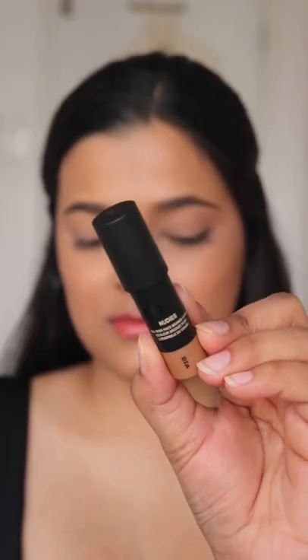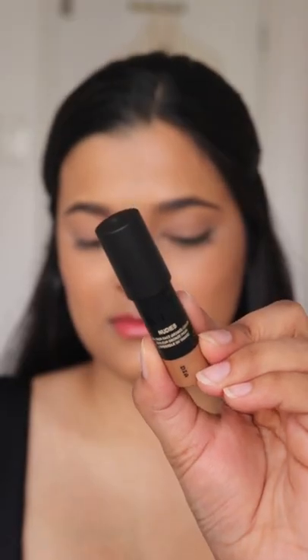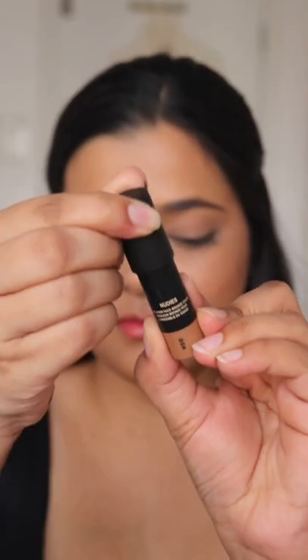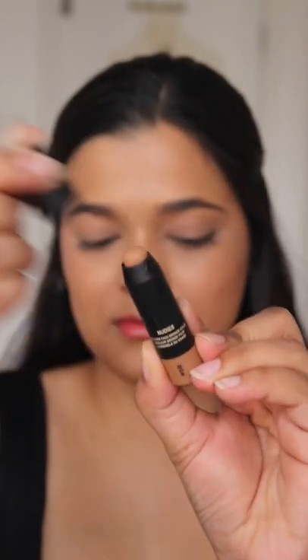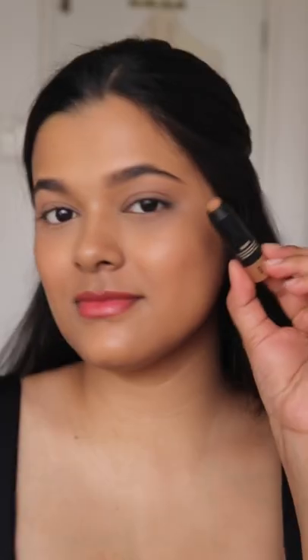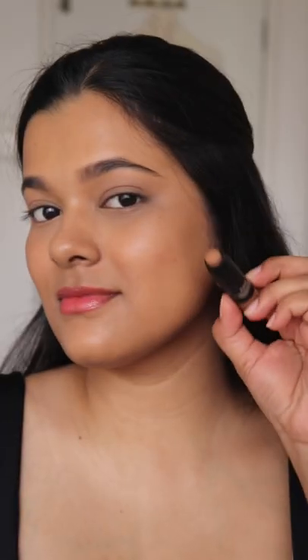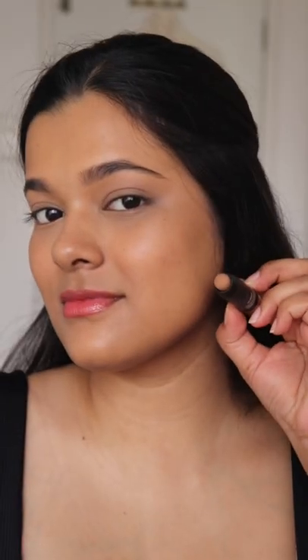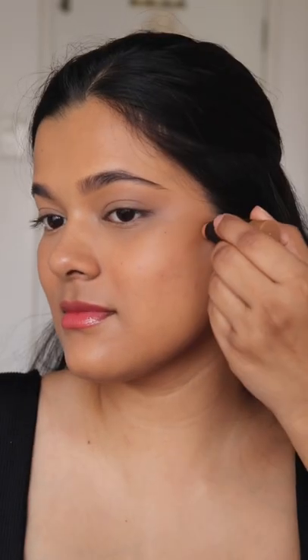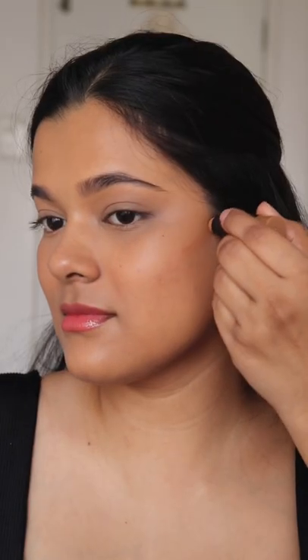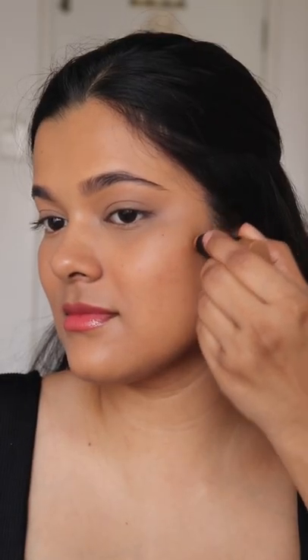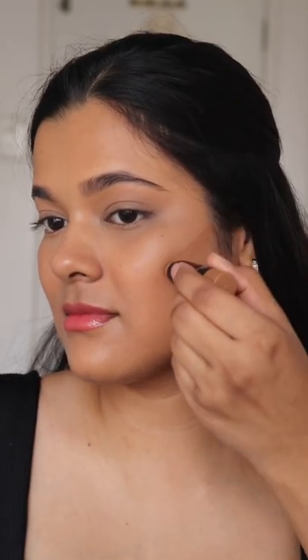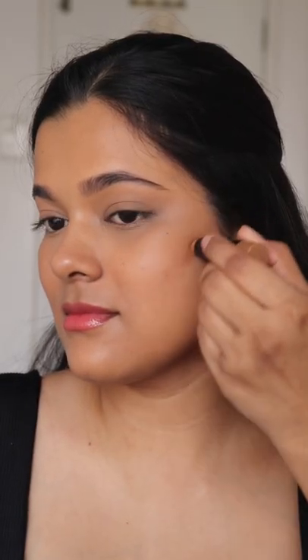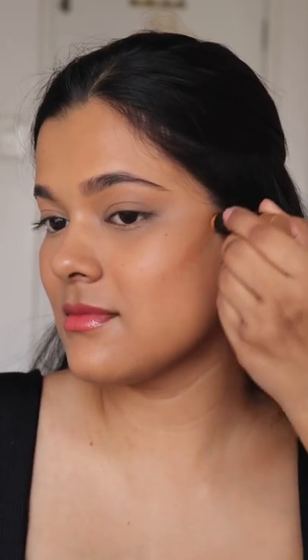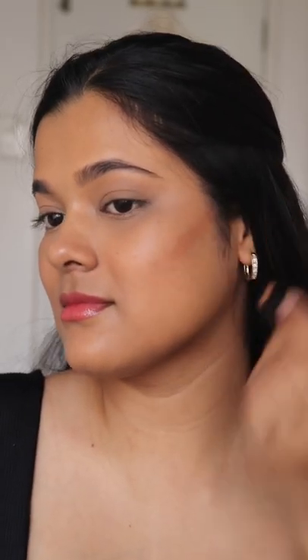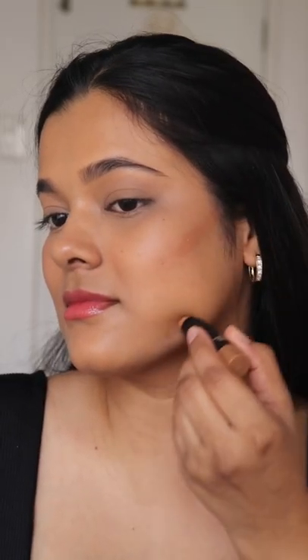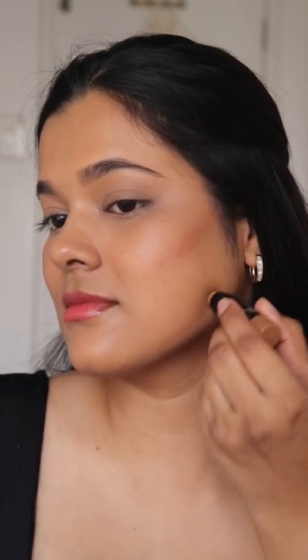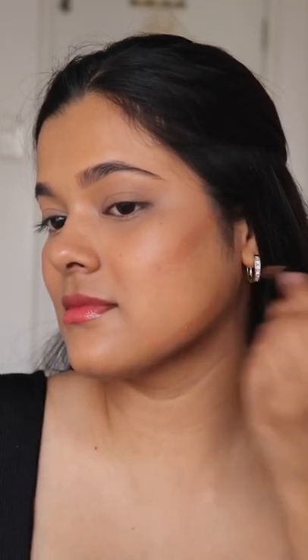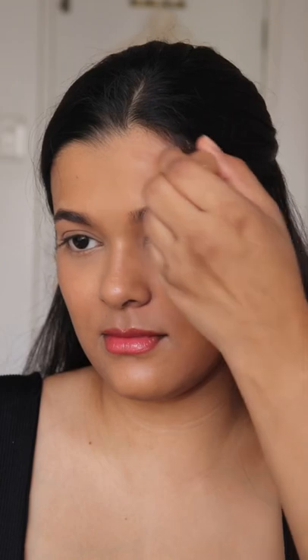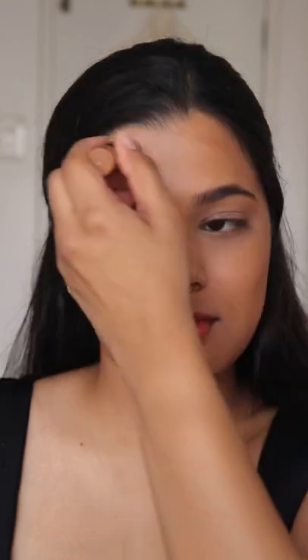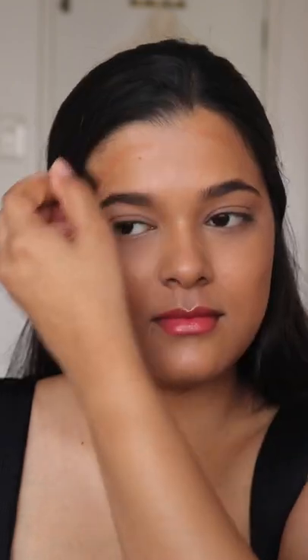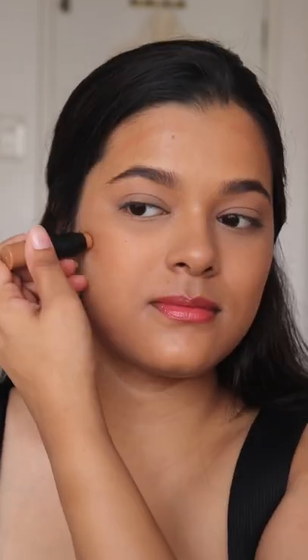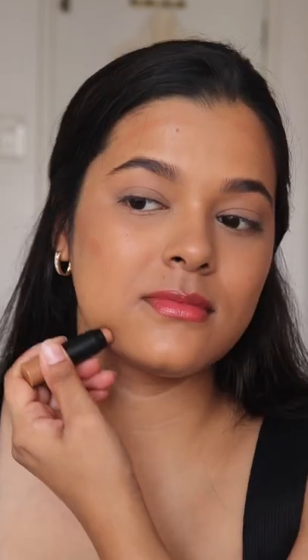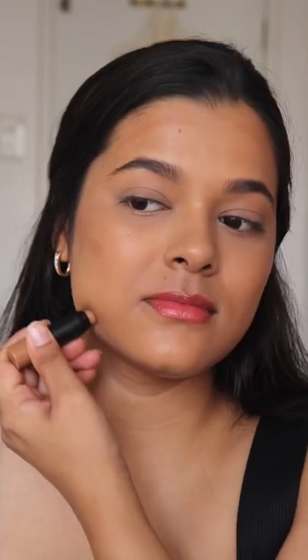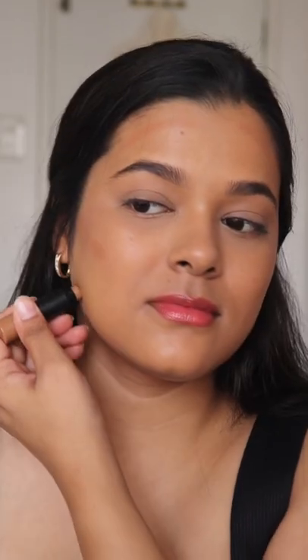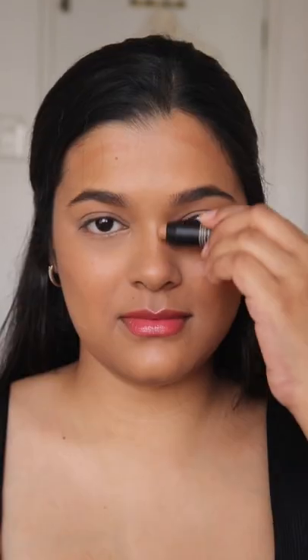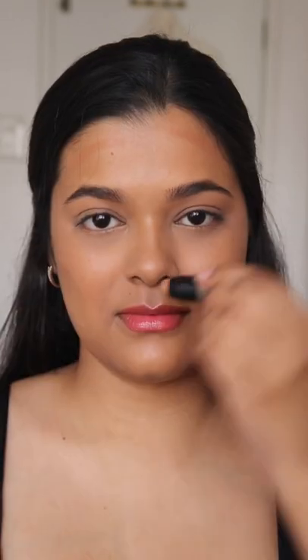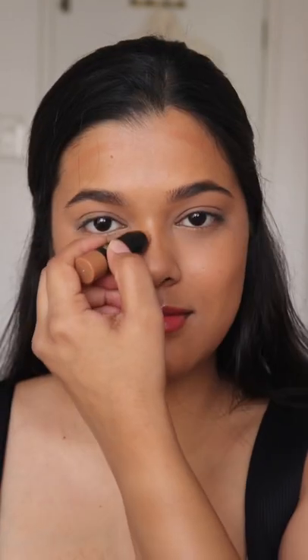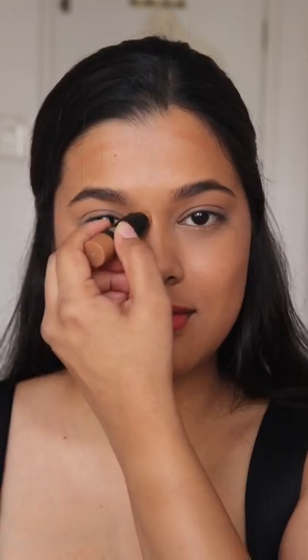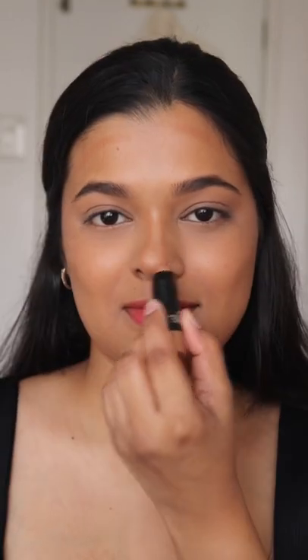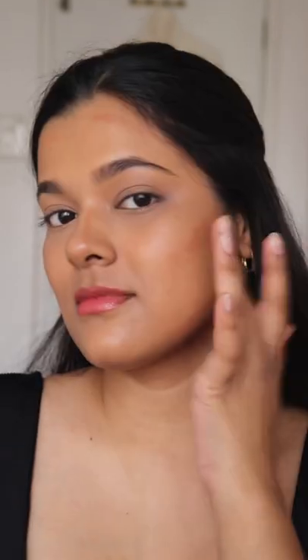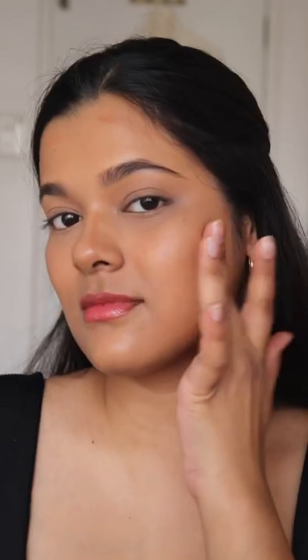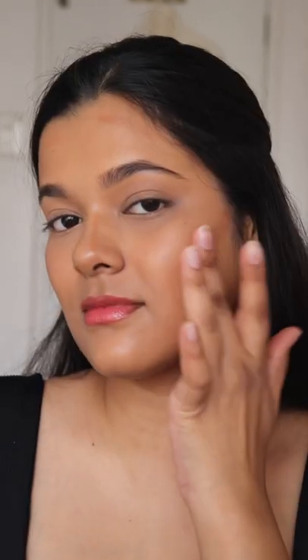The bronzer is my least favorite because of the shade. It is pretty close to my skin tone, but it does add some warmth to my face and it looks really natural, so it's good for a no makeup makeup day.